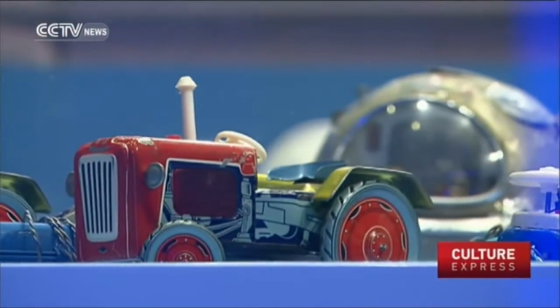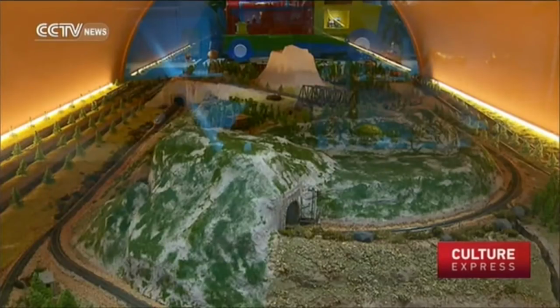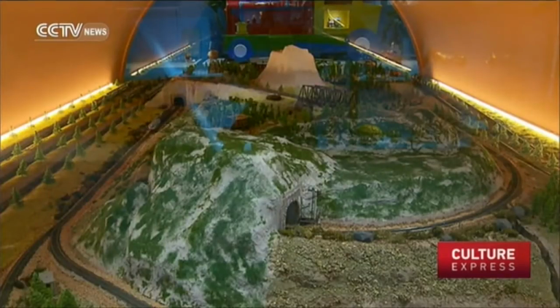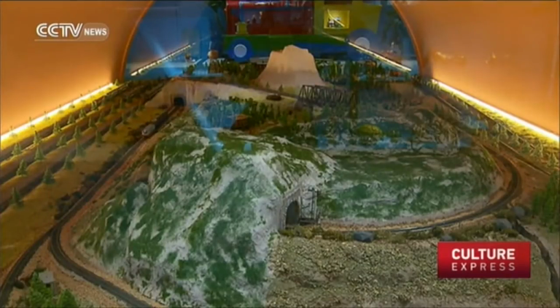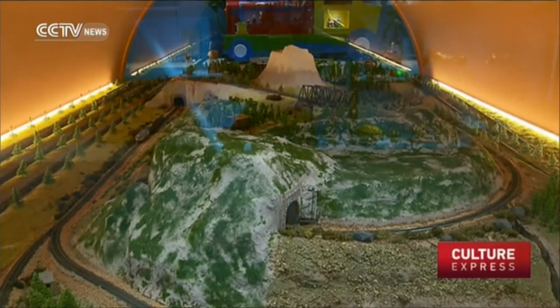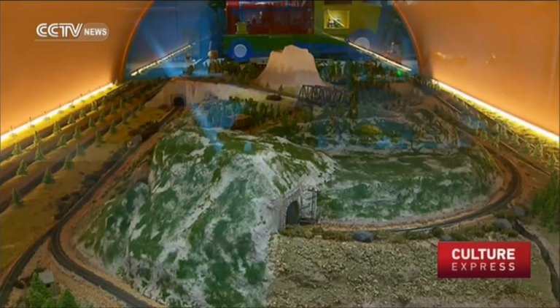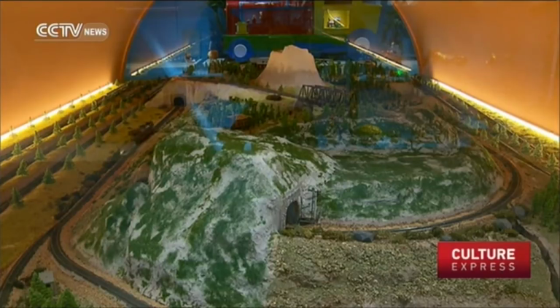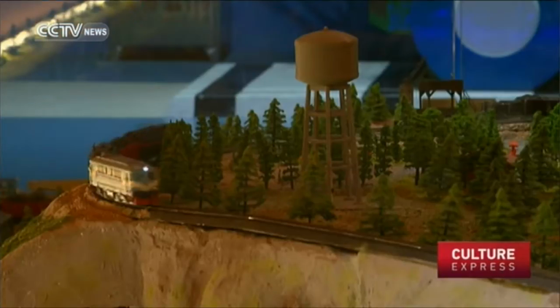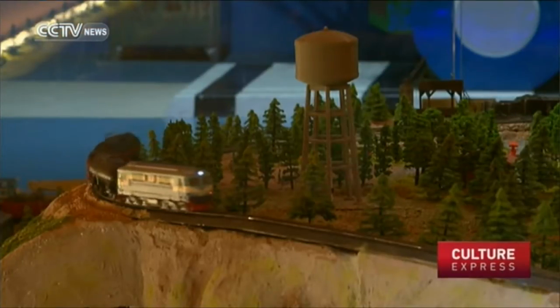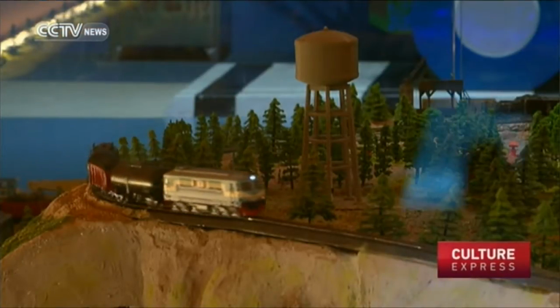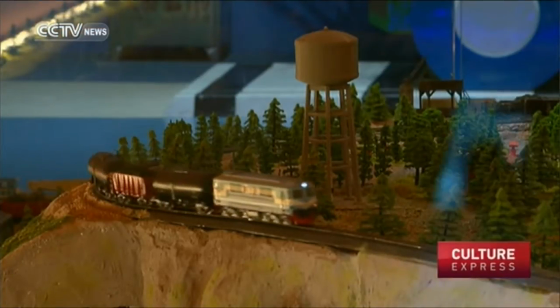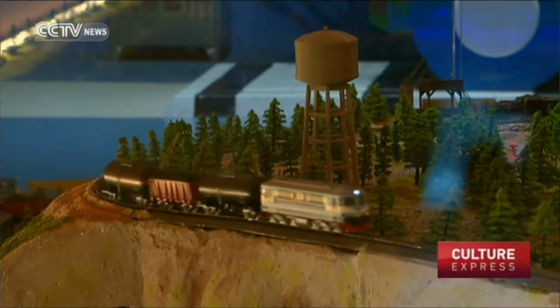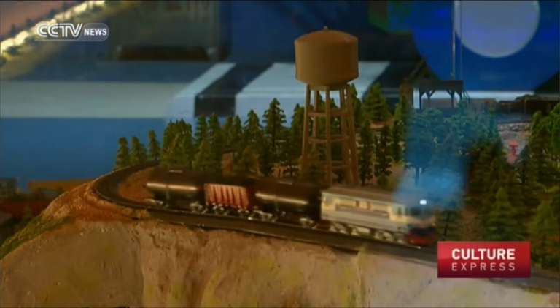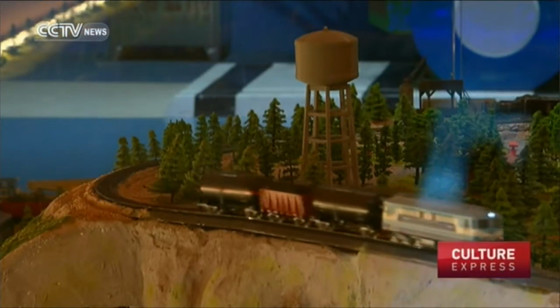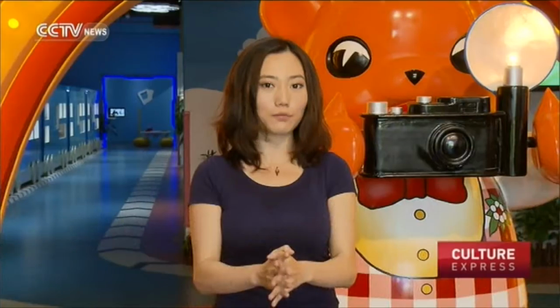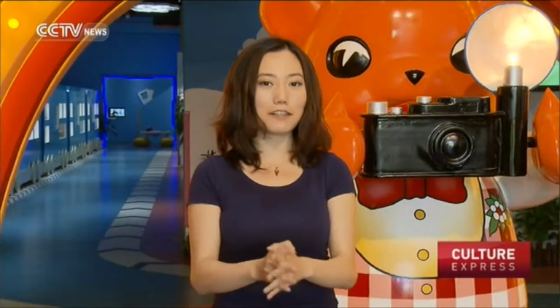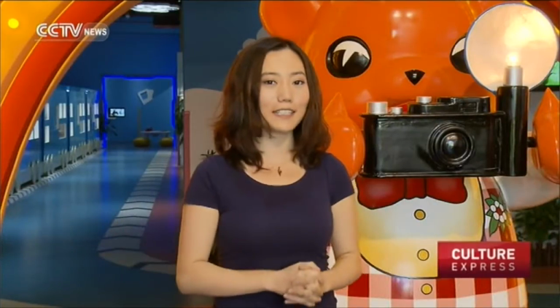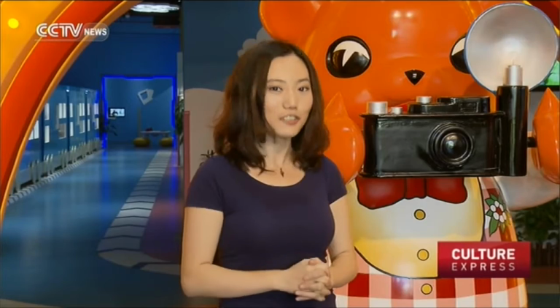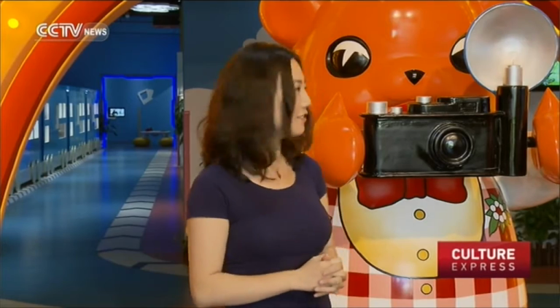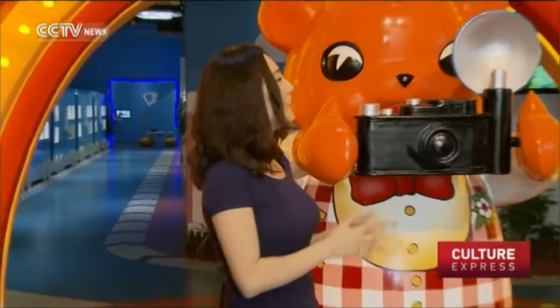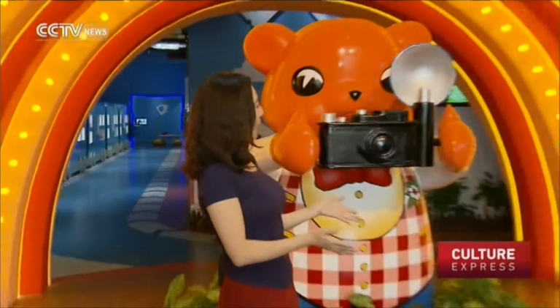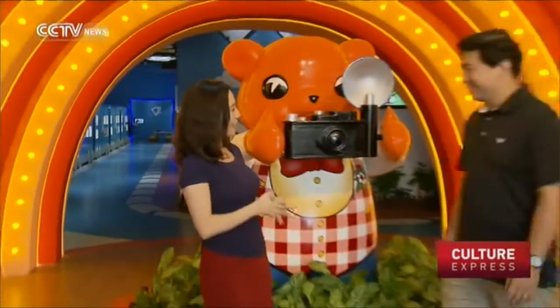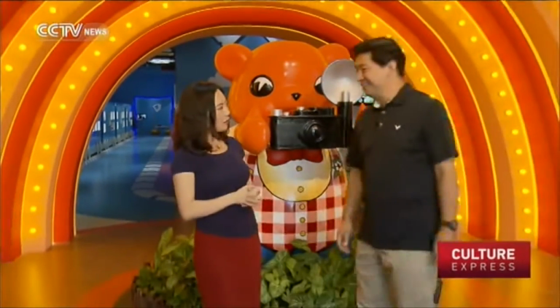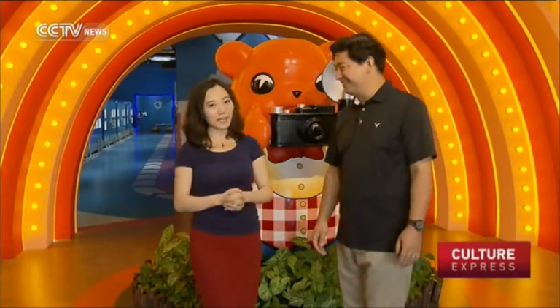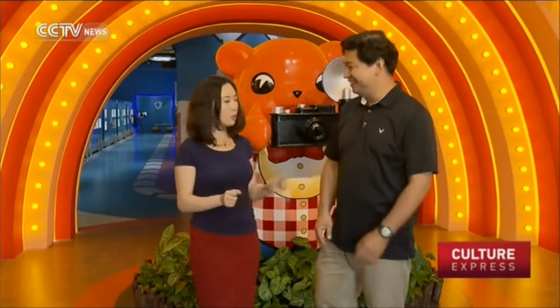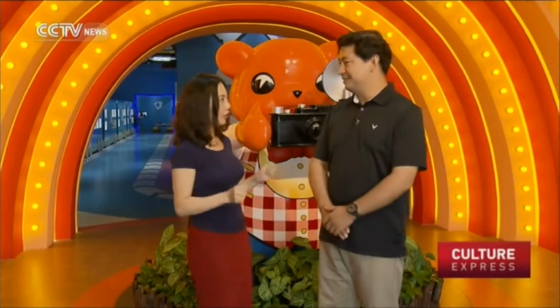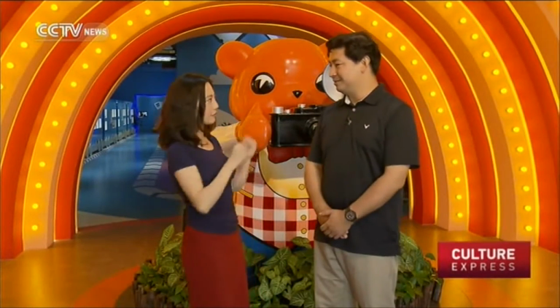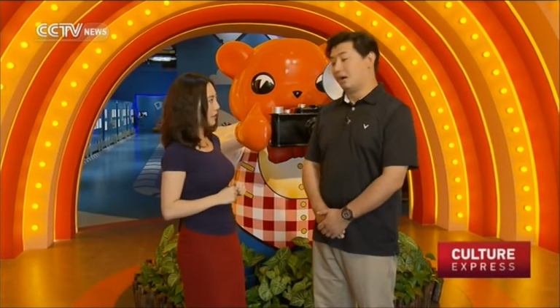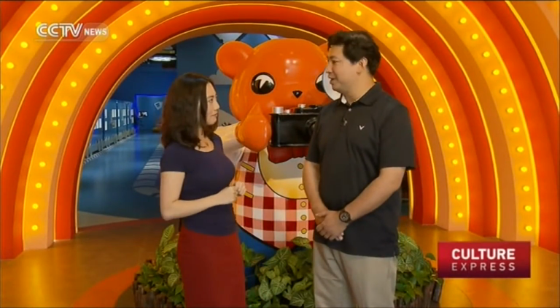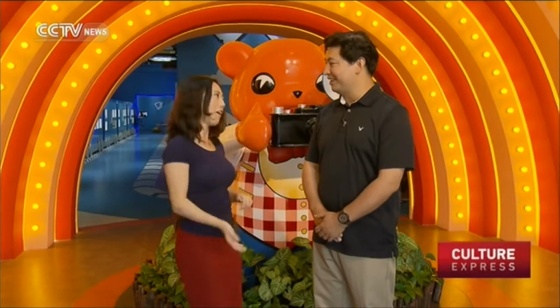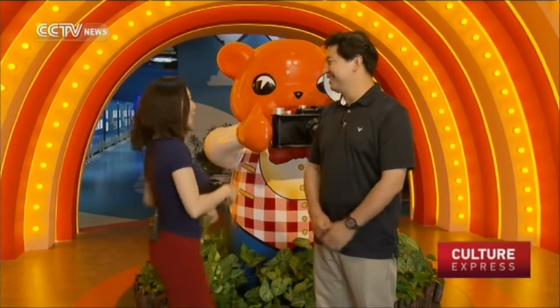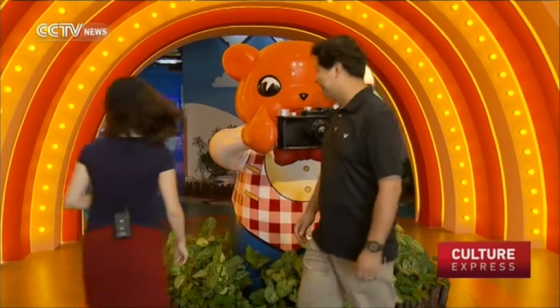I wasn't born anywhere near that era, so I'm not an expert in playing those toys. So I've invited Johnson. Hi, Yi Ting. Hey there, join me. So Johnson, are you ready for some fun? Oh yeah, I'm ready. Alright, let's go!